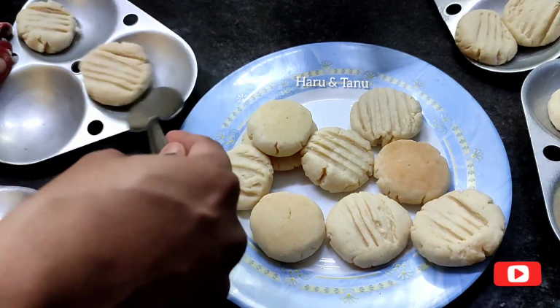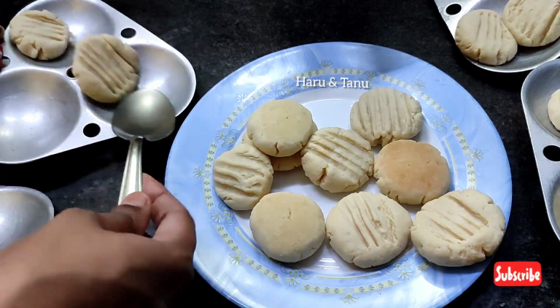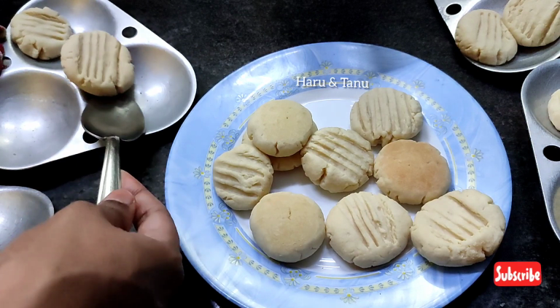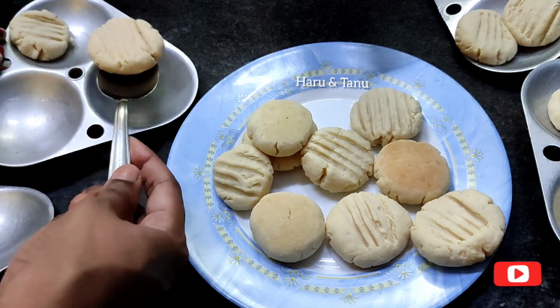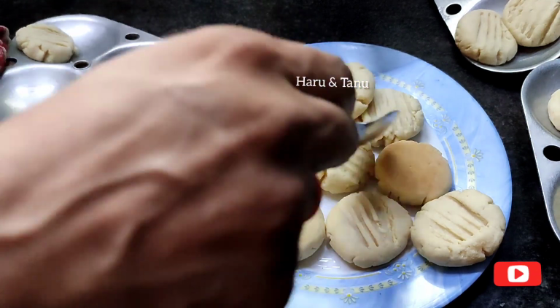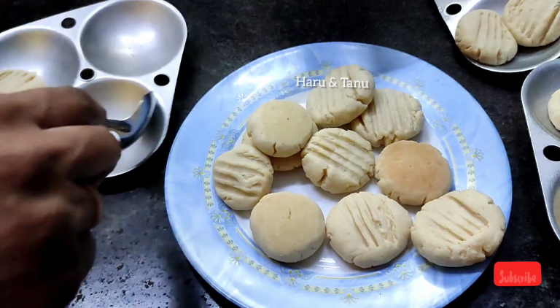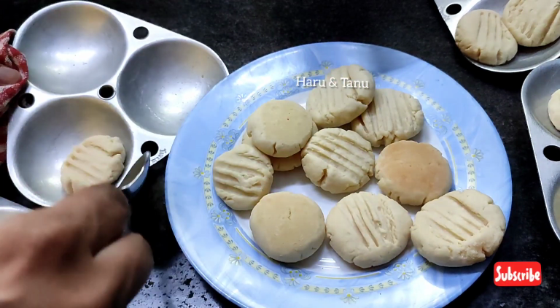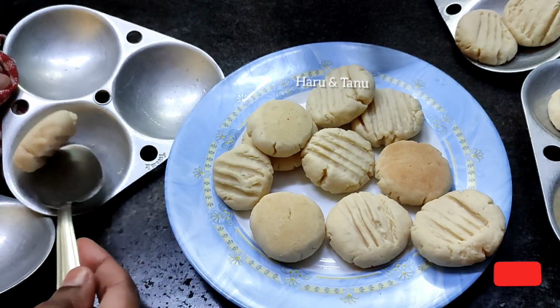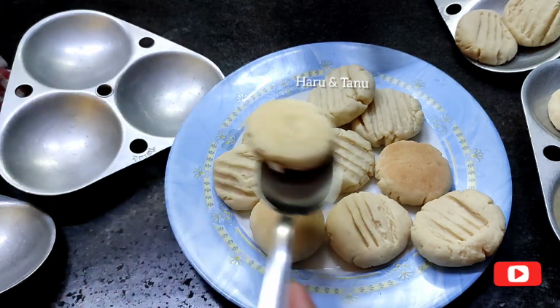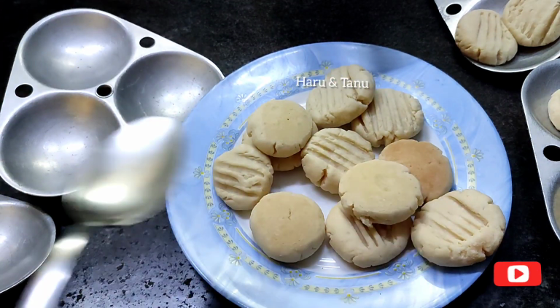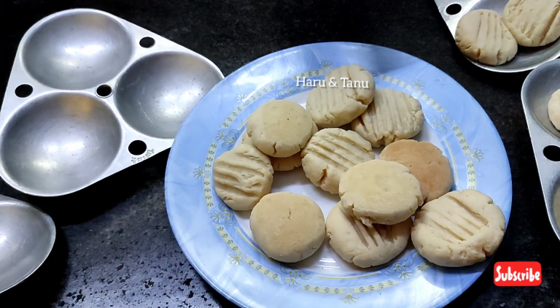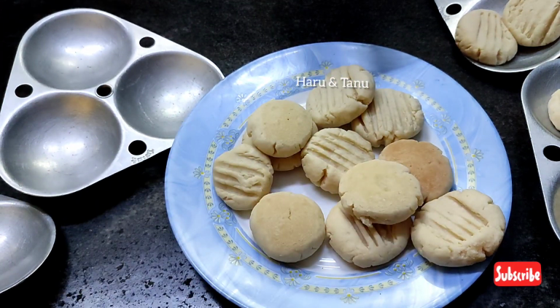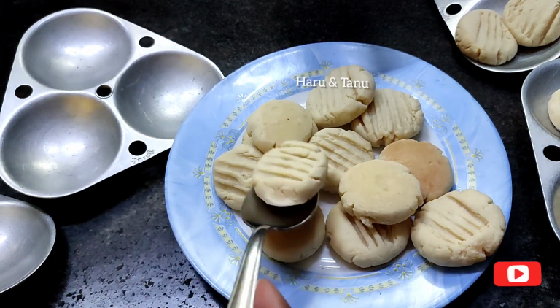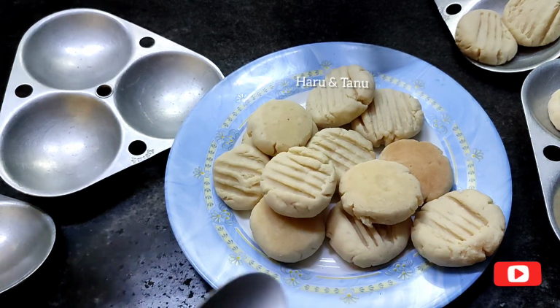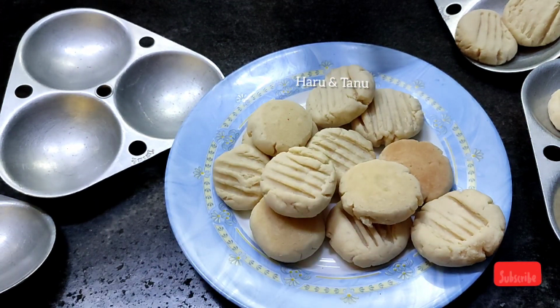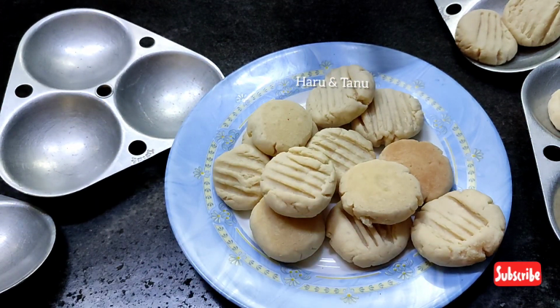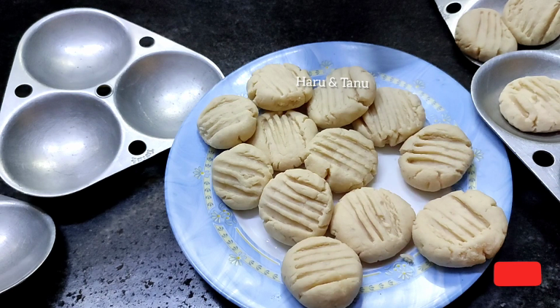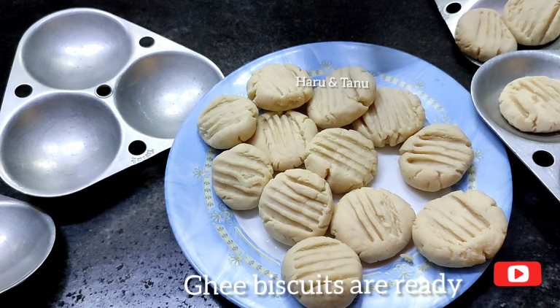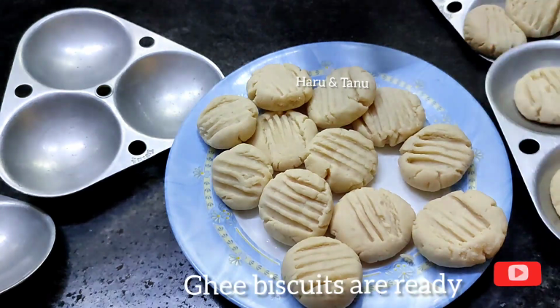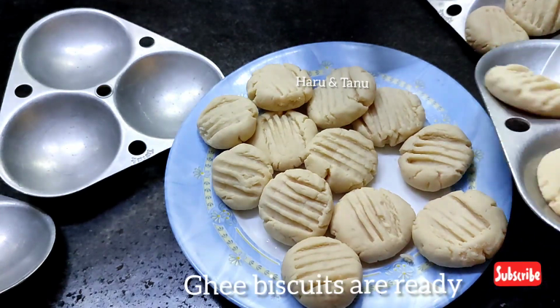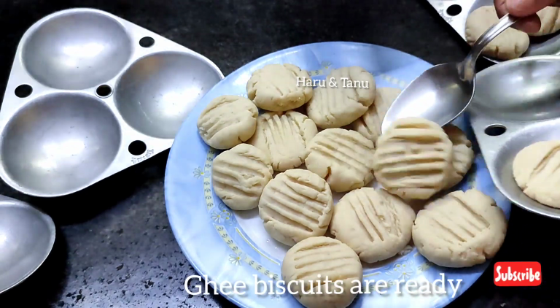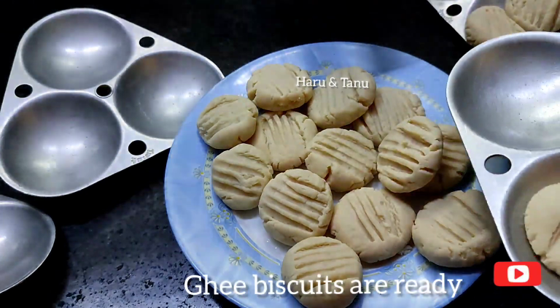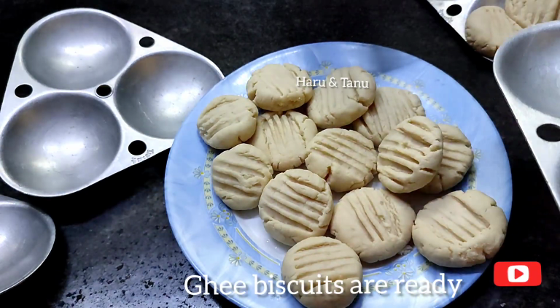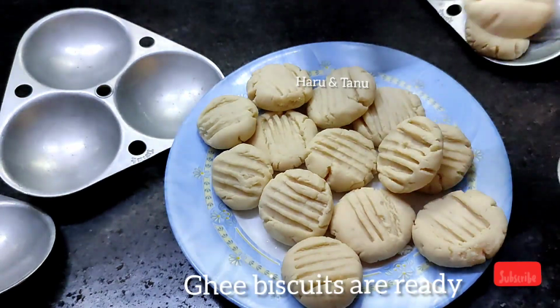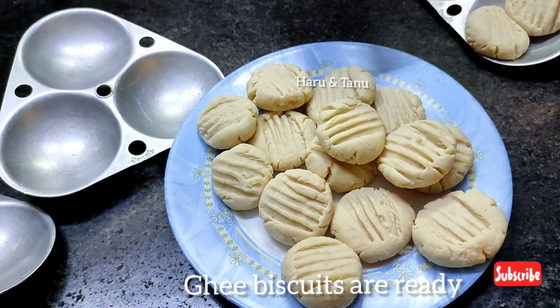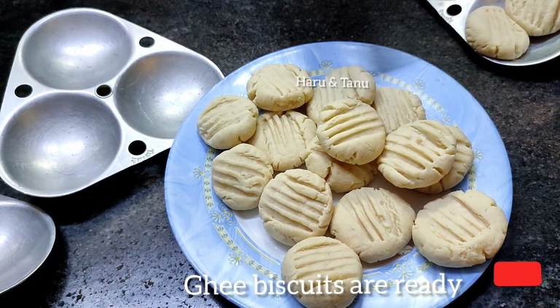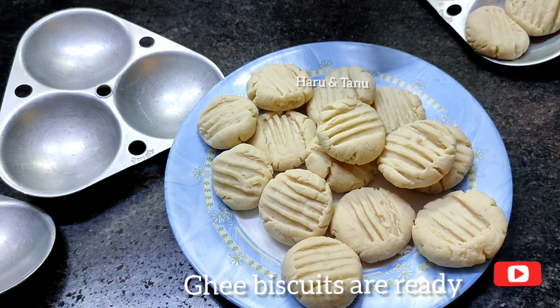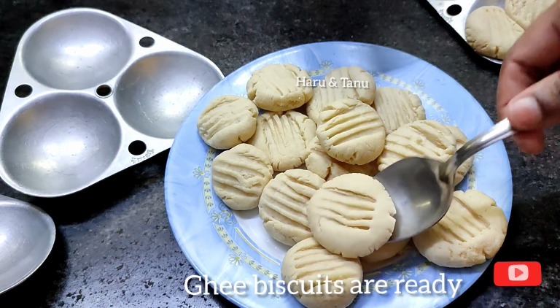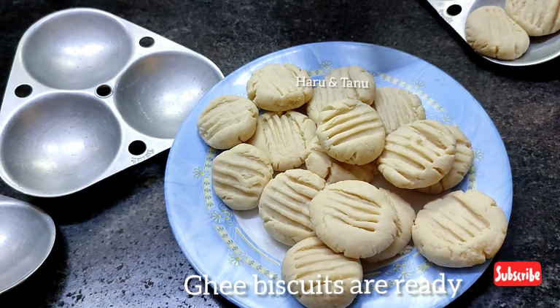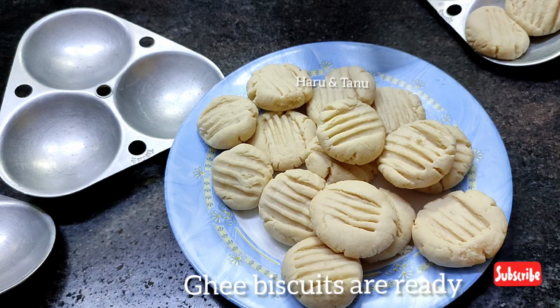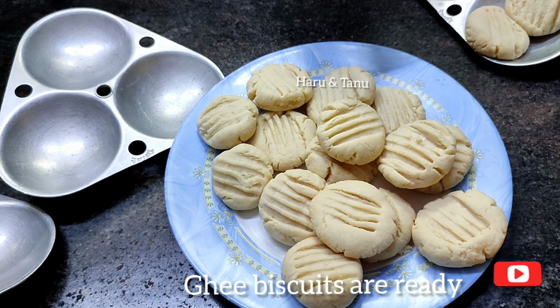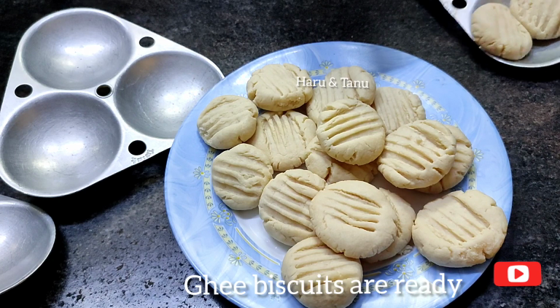If the cookies do not turn out correct, don't worry — you will not have tension when making them. You will be ready for a good meal.